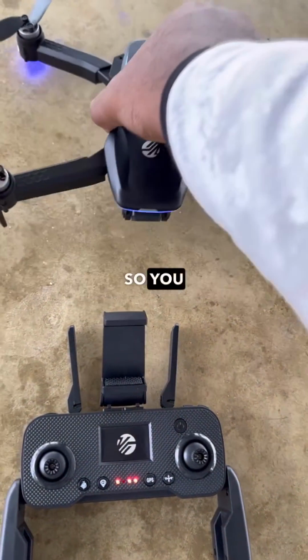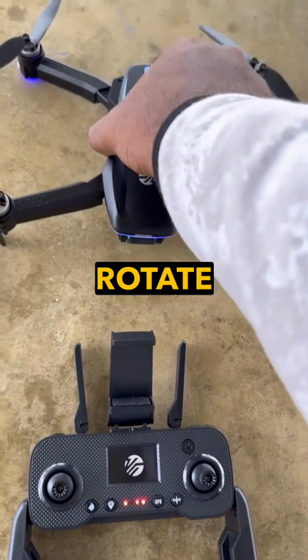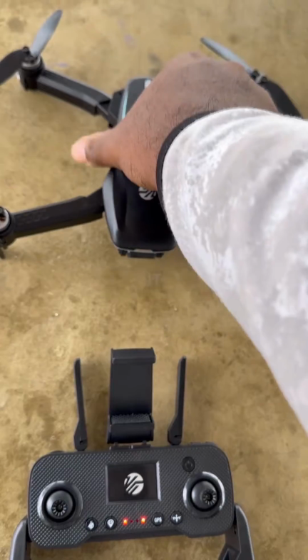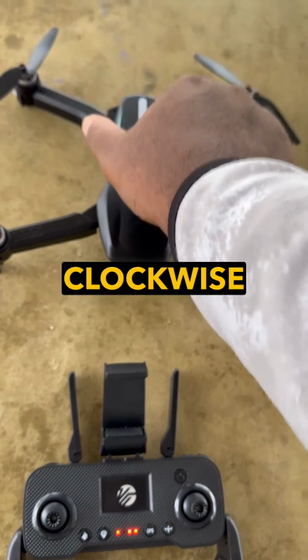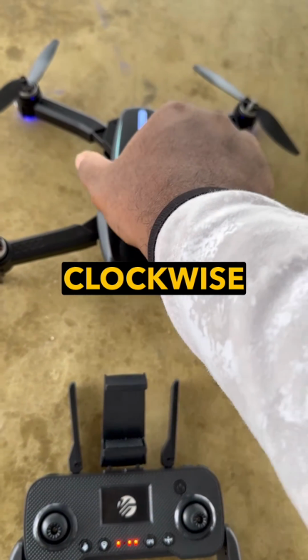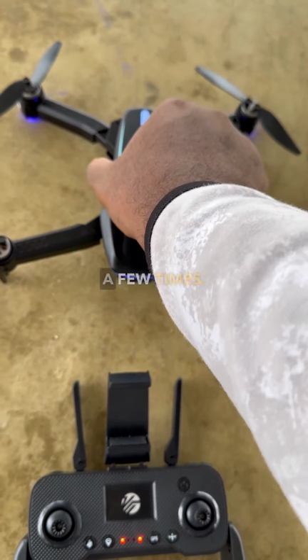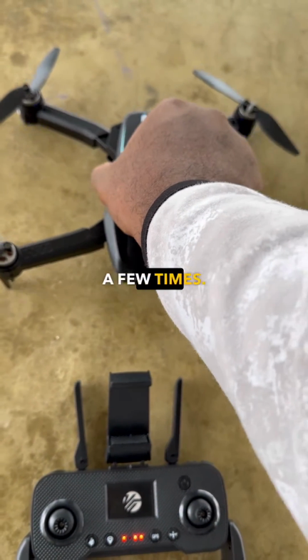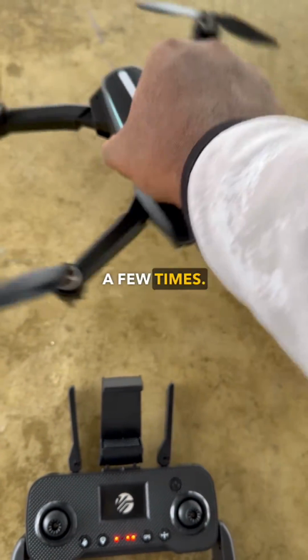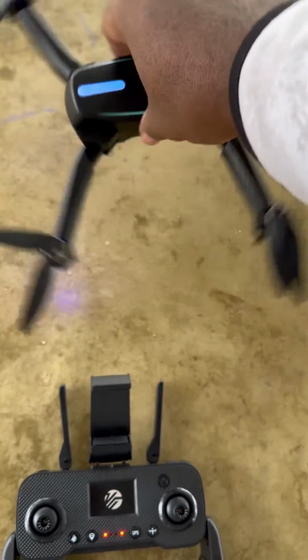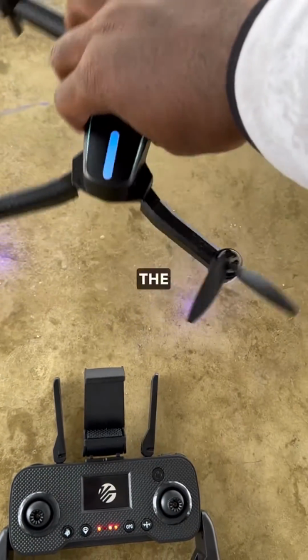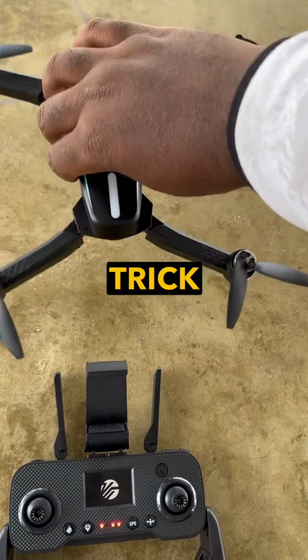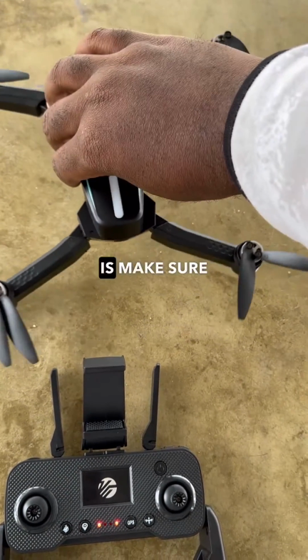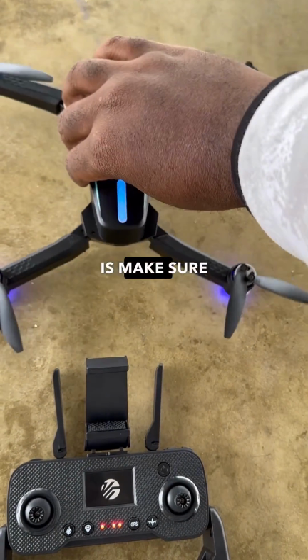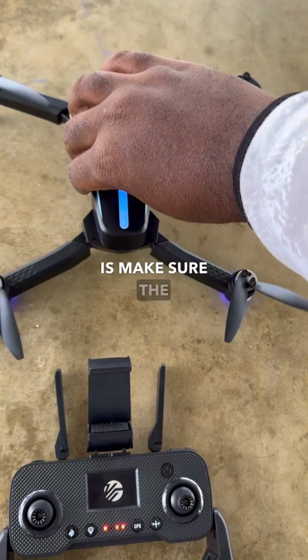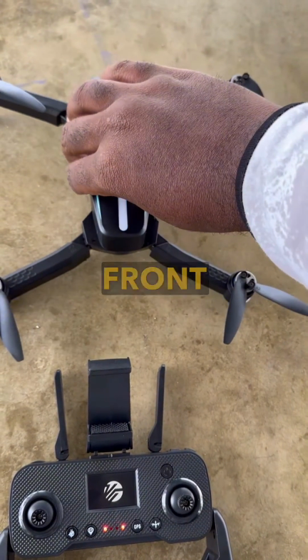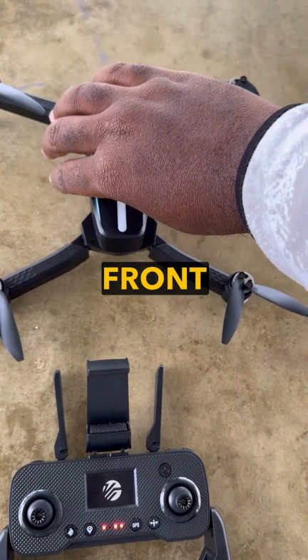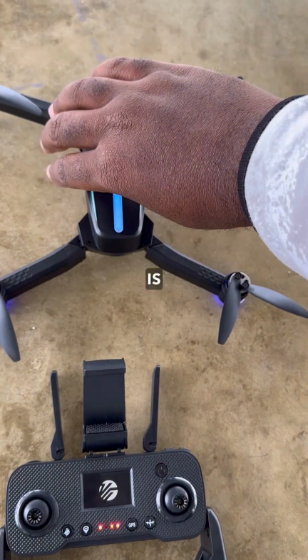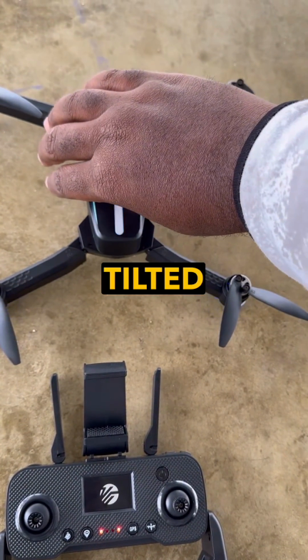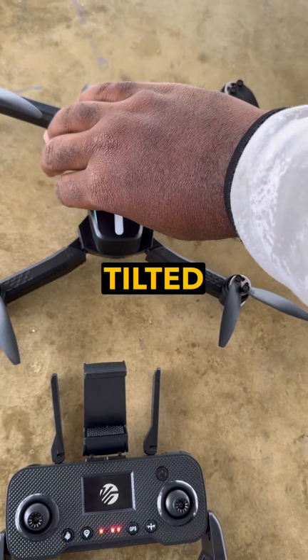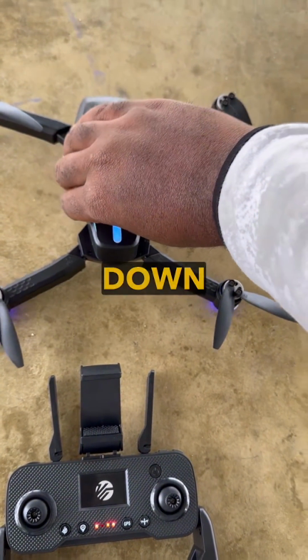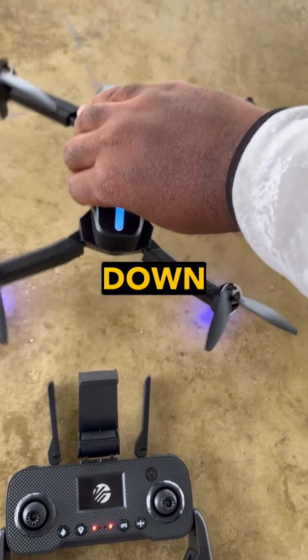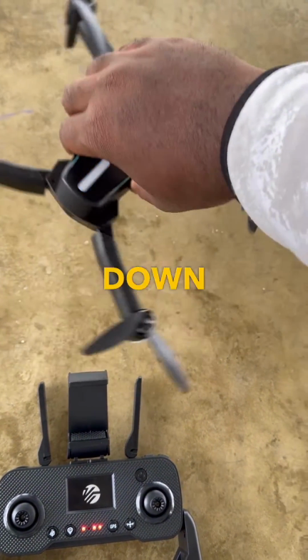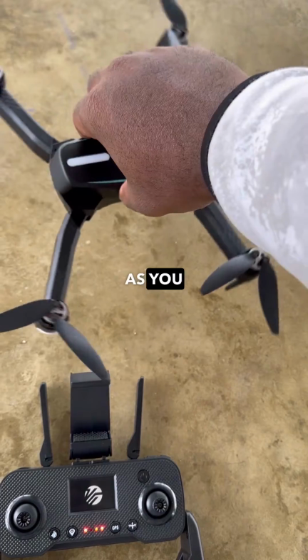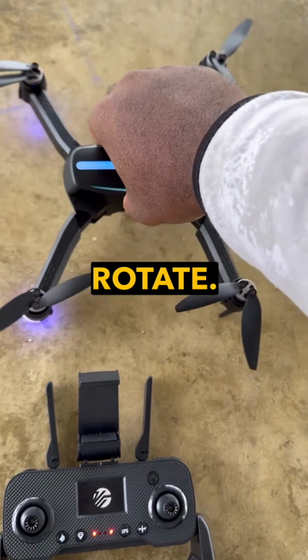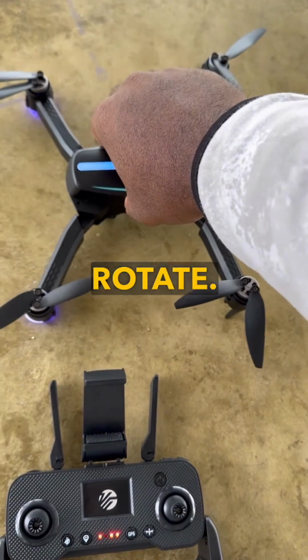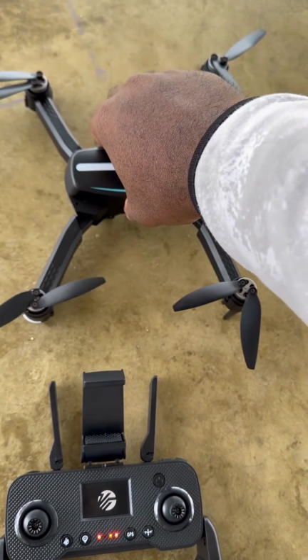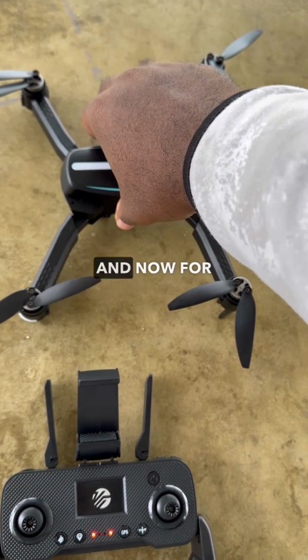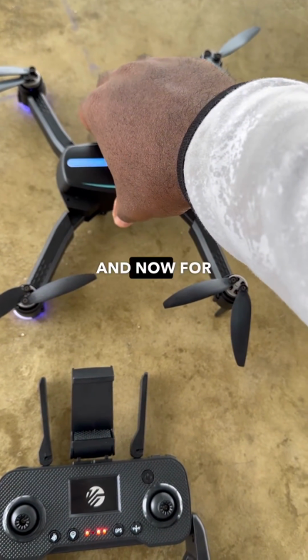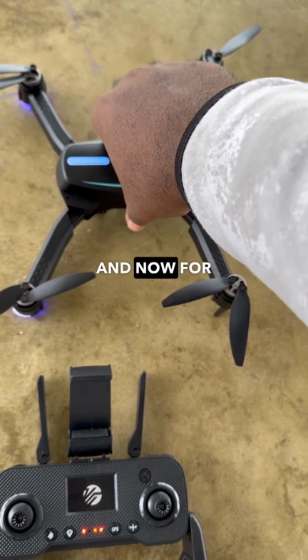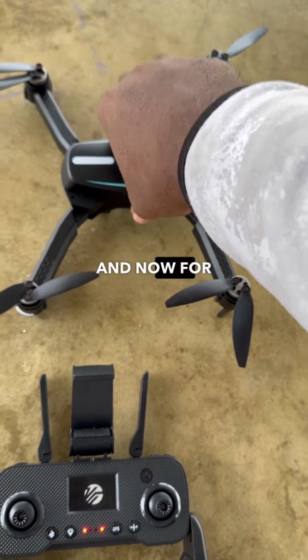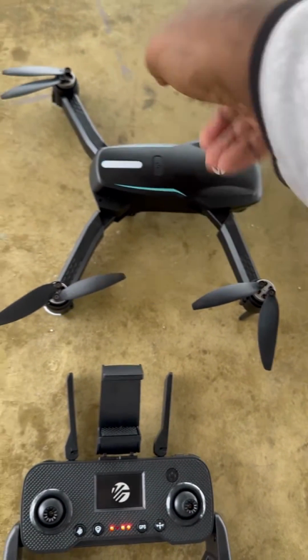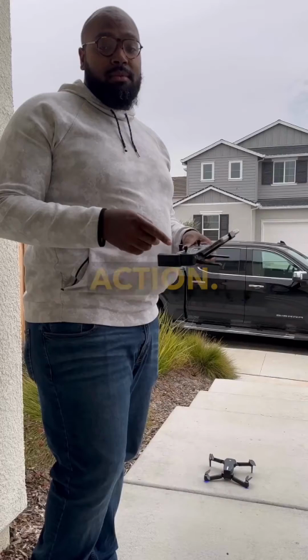That's going to make sure that it knows the direction it's going horizontally and vertically. So you rotate it clockwise a few times. The trick is to make sure the front is tilted down as you rotate. And now for some drone action.